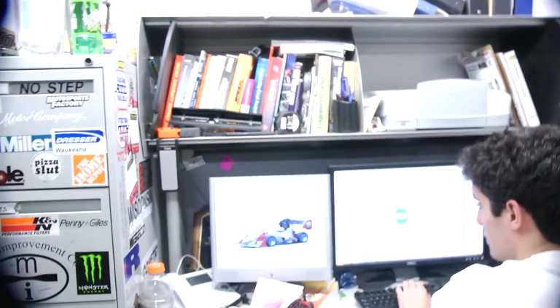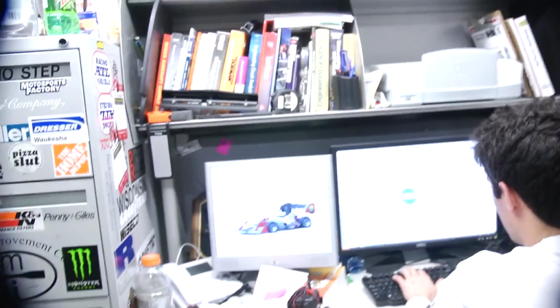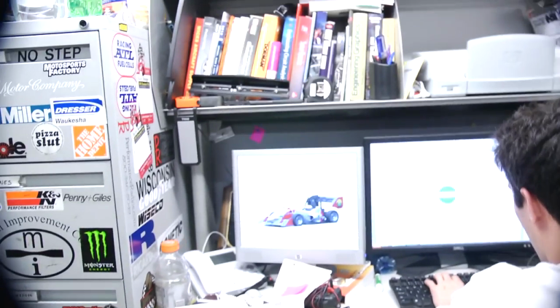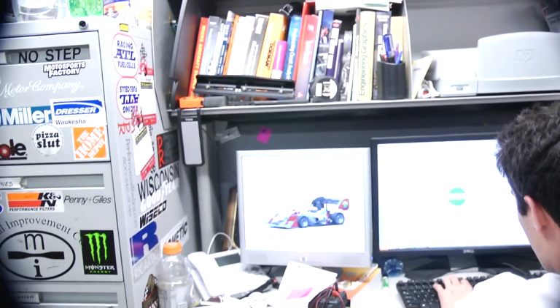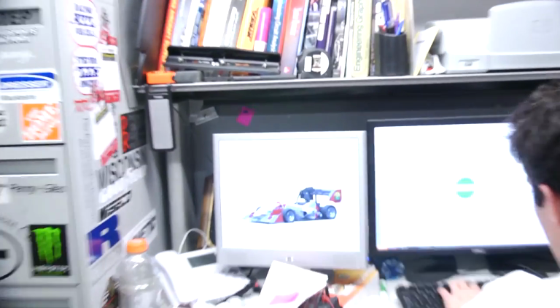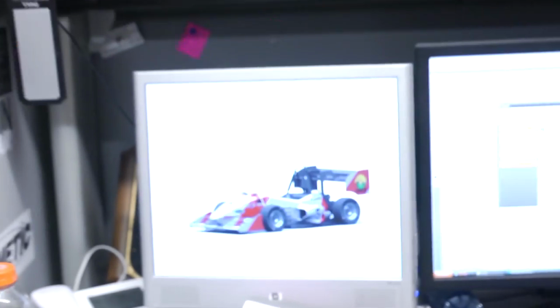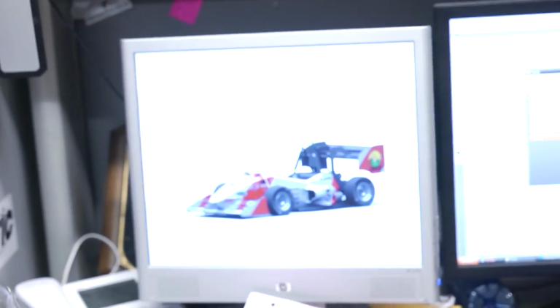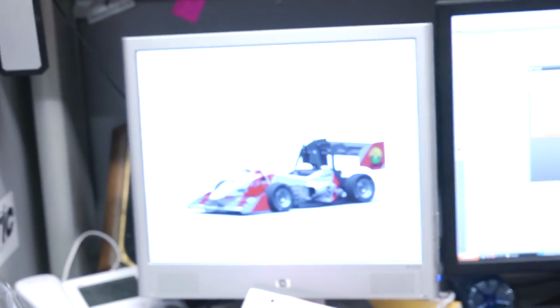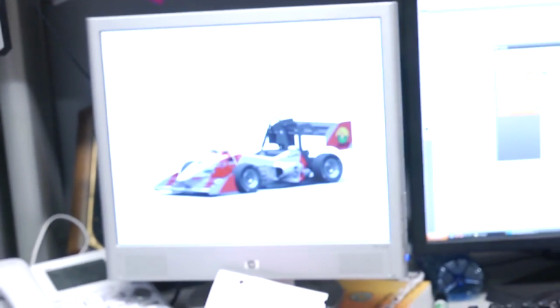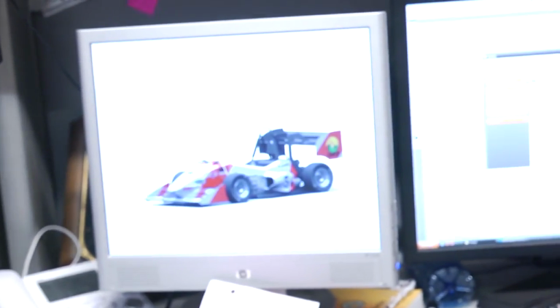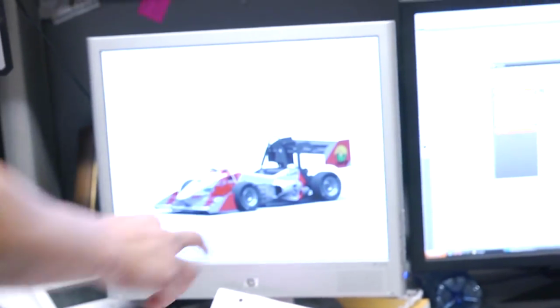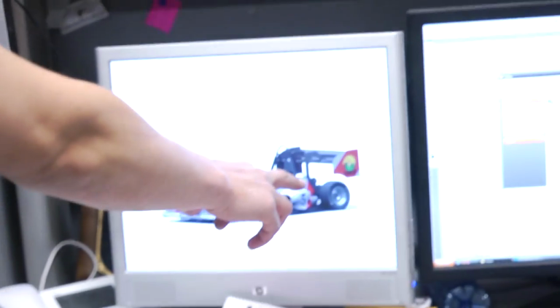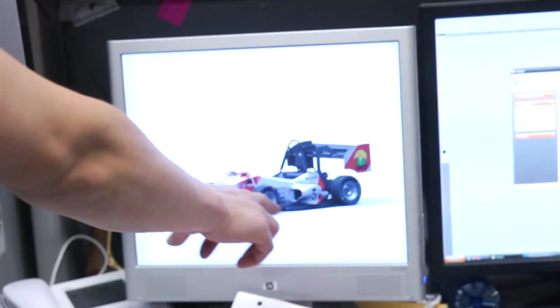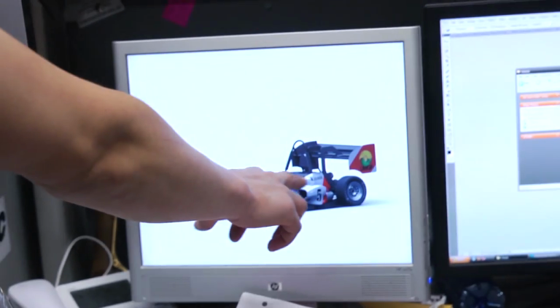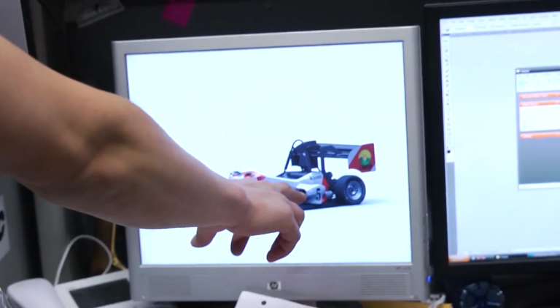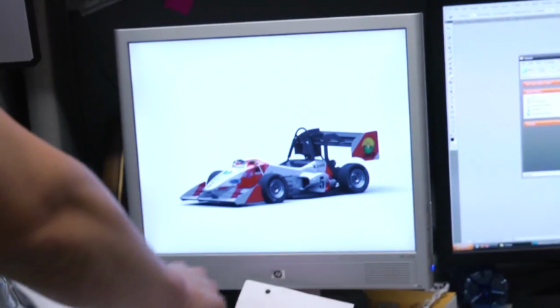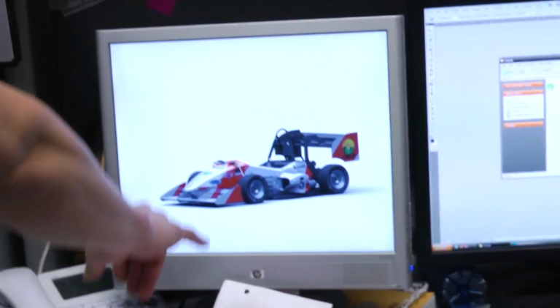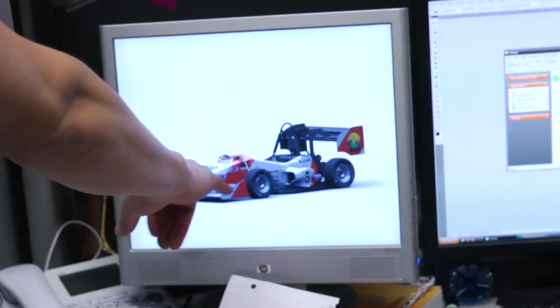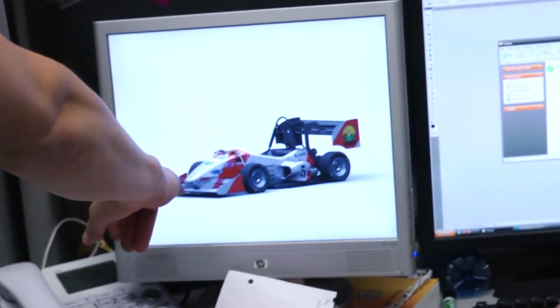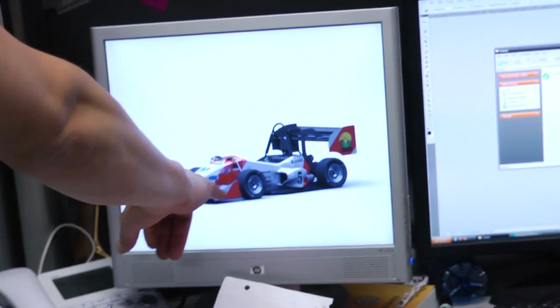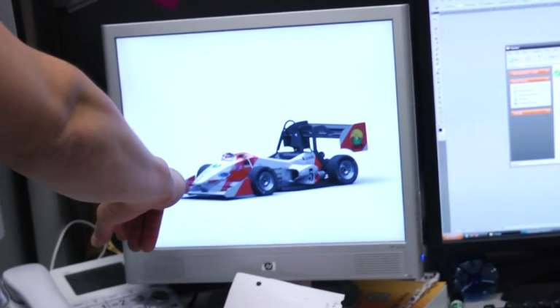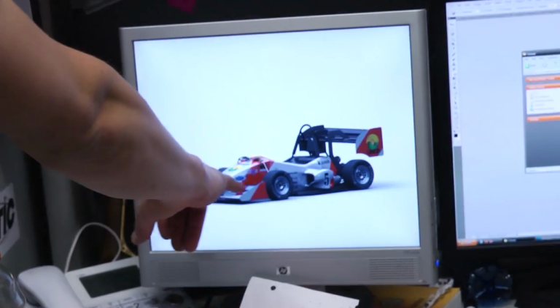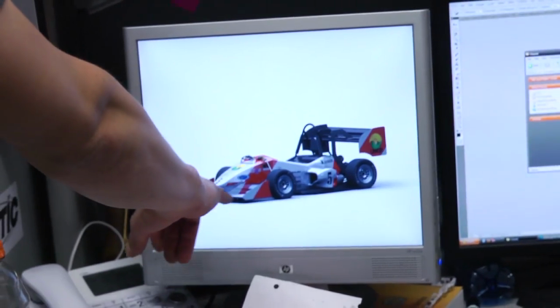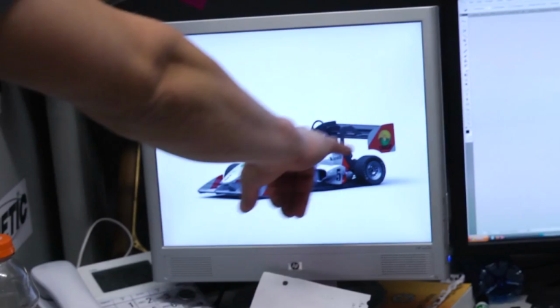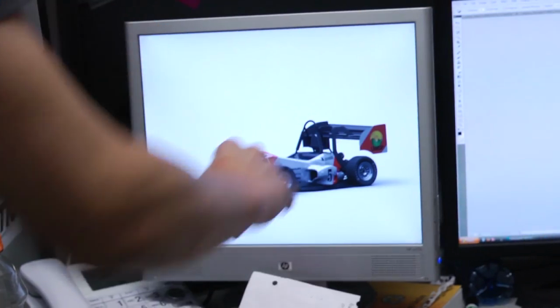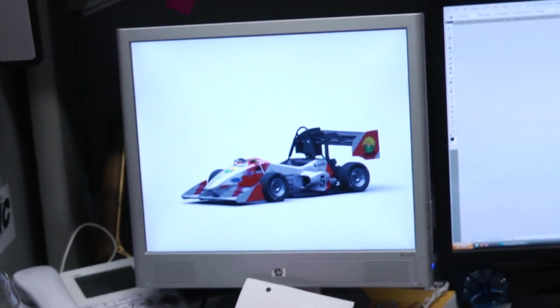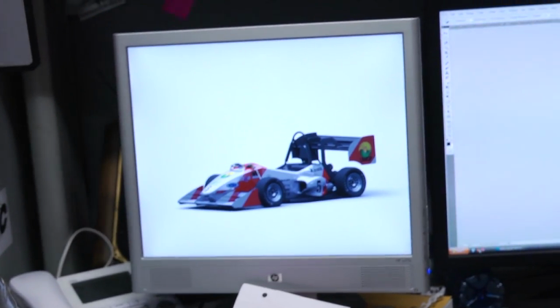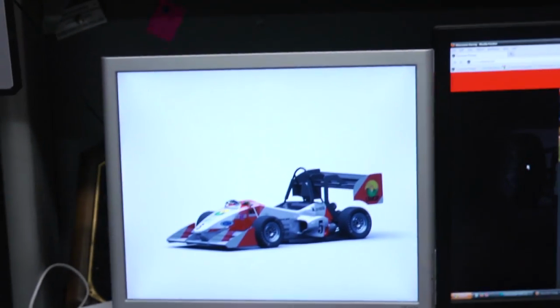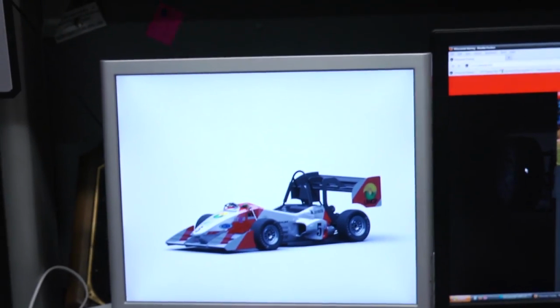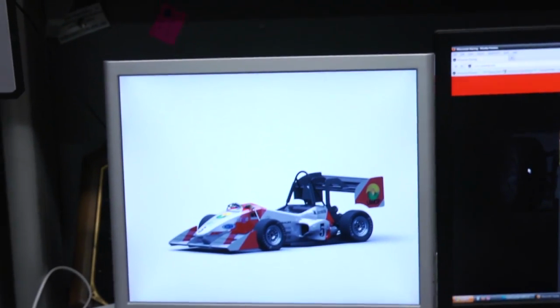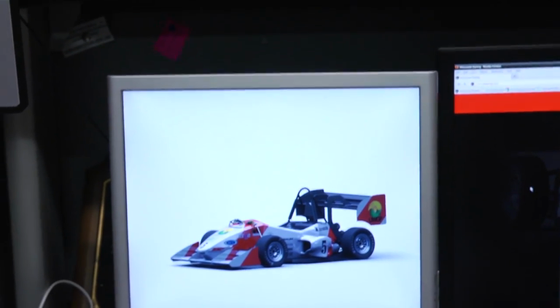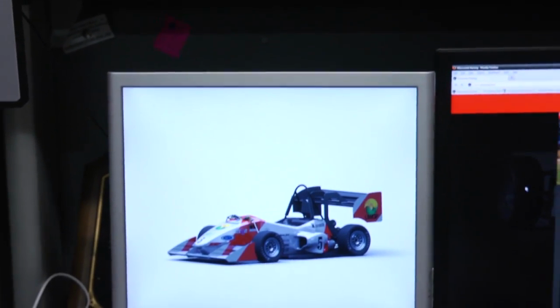Everything you see on there is what we're working for. That big gray piece is actually a side pod that's right here. Wings and nose cone — that's all right in the front, and we have a rear wing too. We're shooting for having everything done for unveiling.